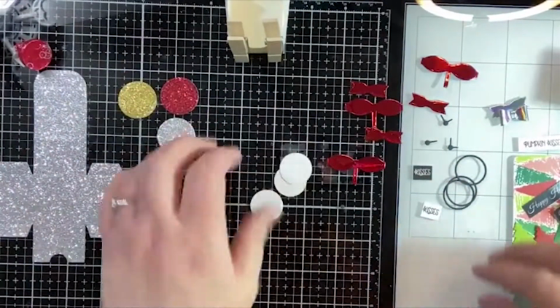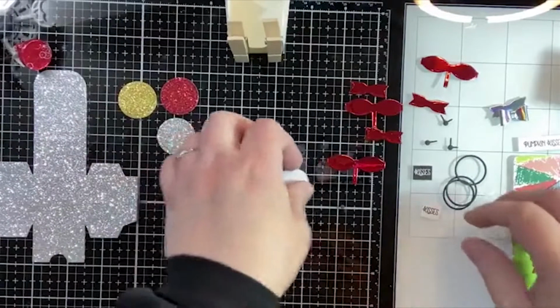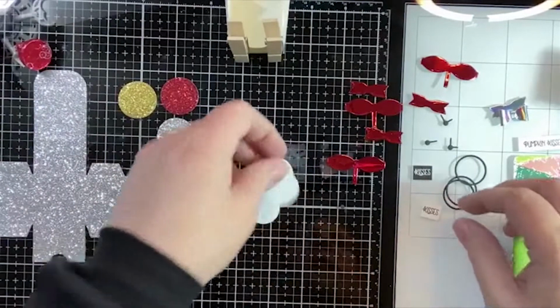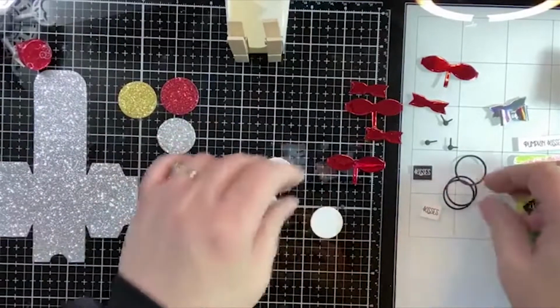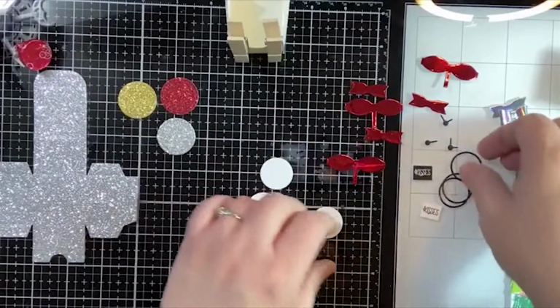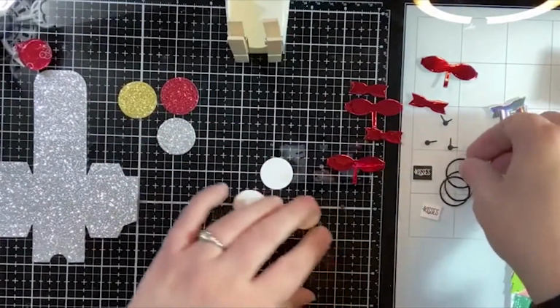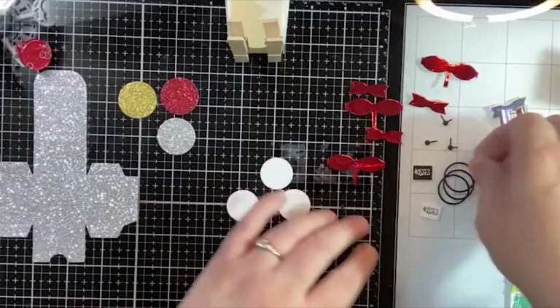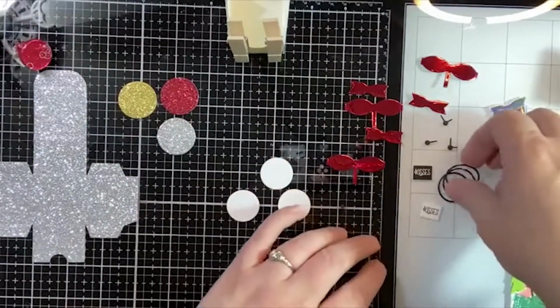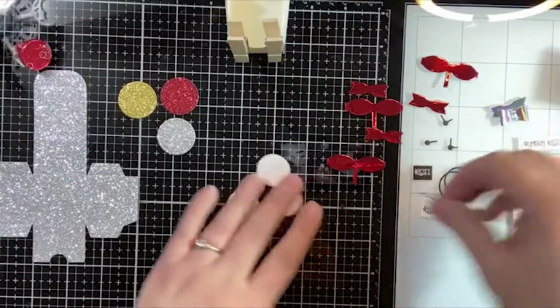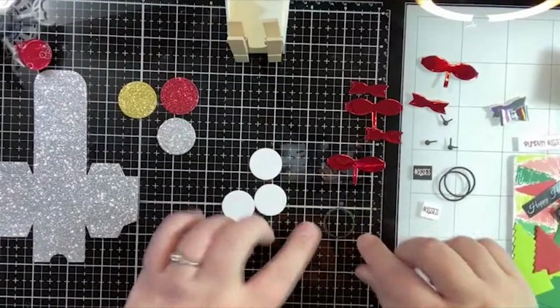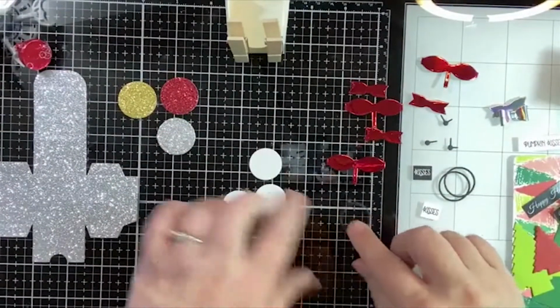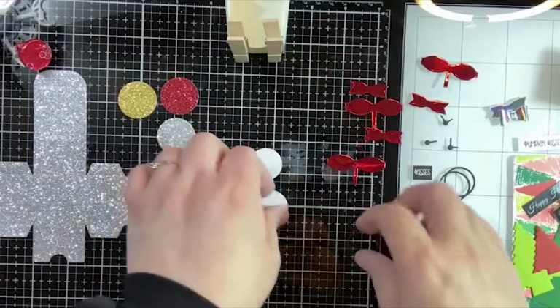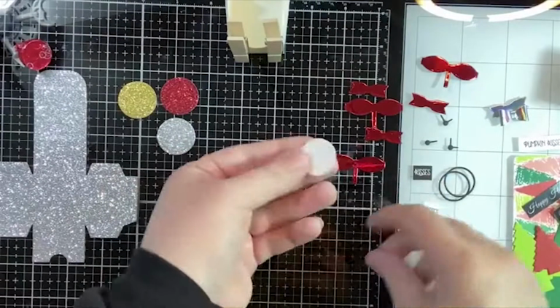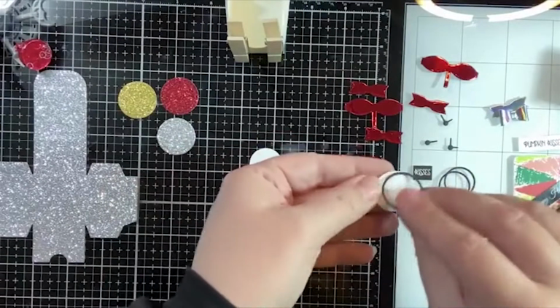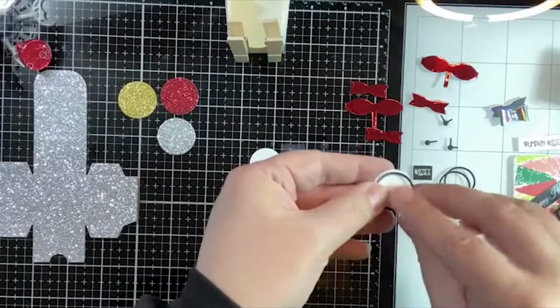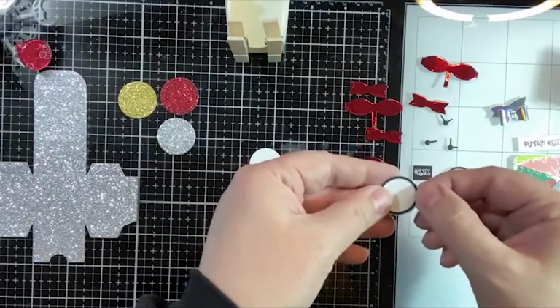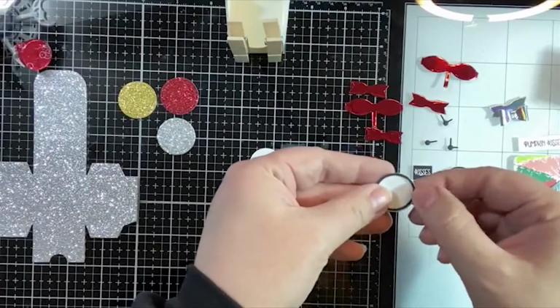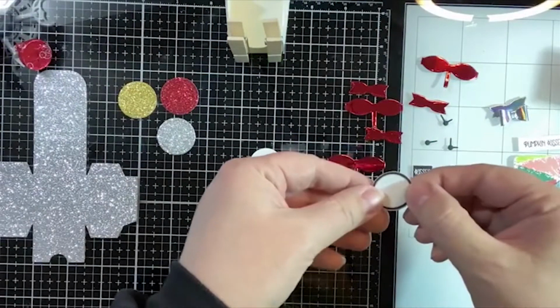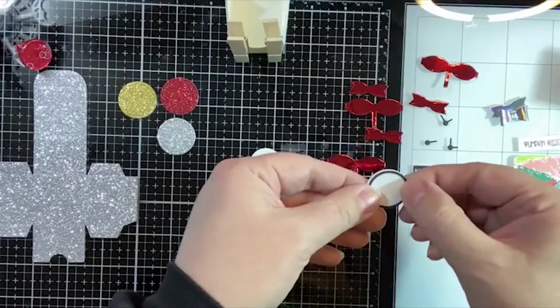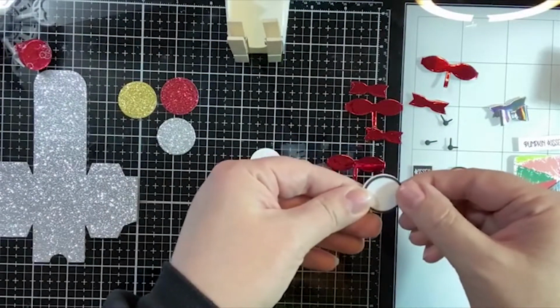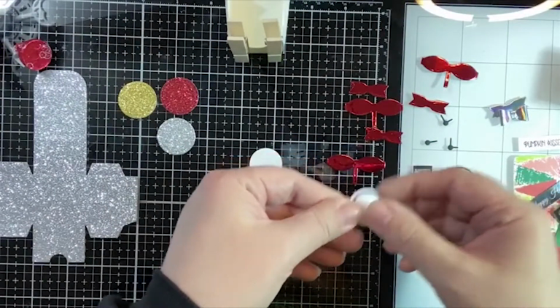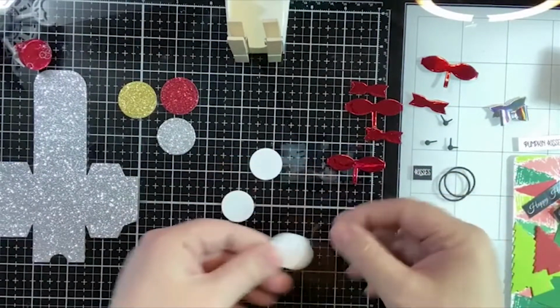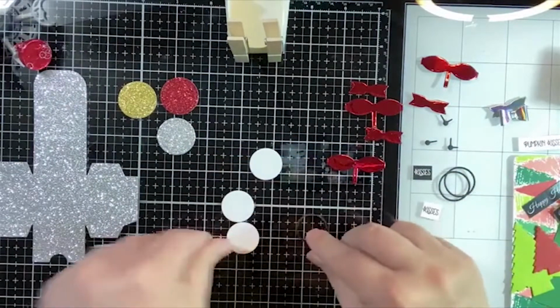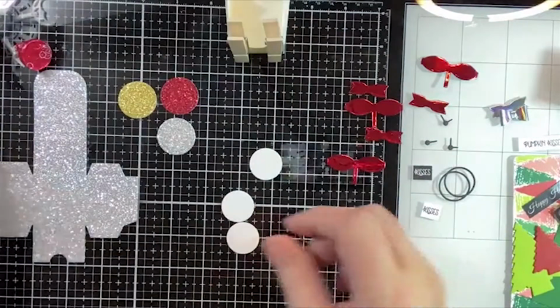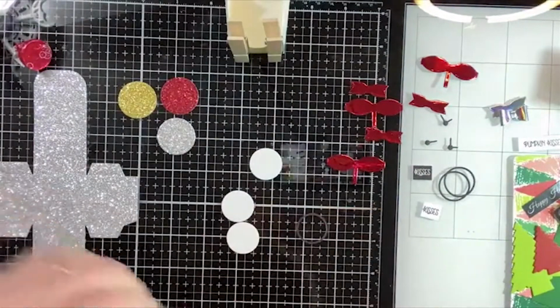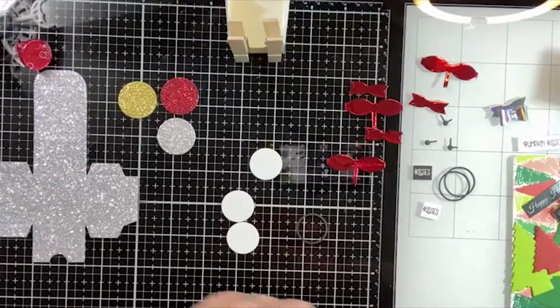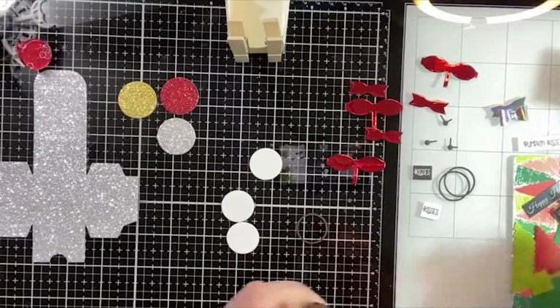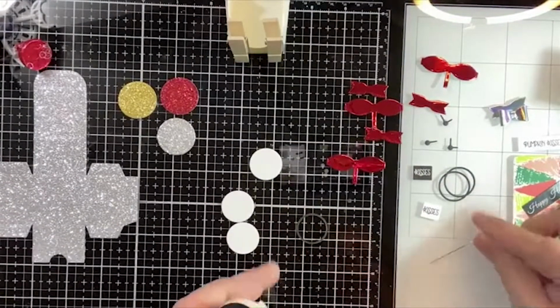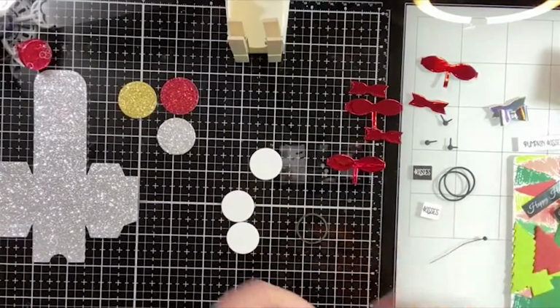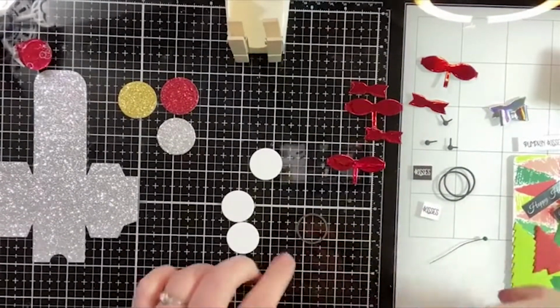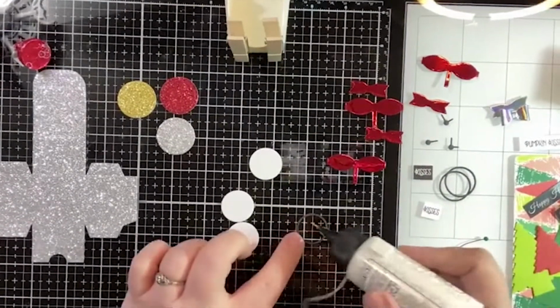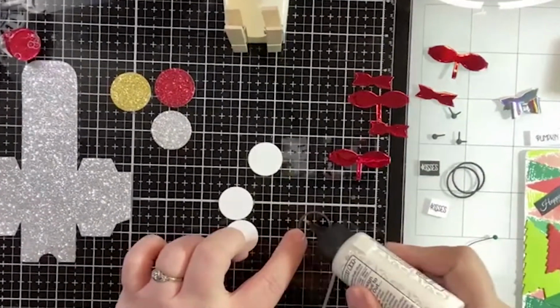Let's get our little clocks going. We've got the little face for our clock and then the little outline around it. I'm just going to put a little bit of glue around that.